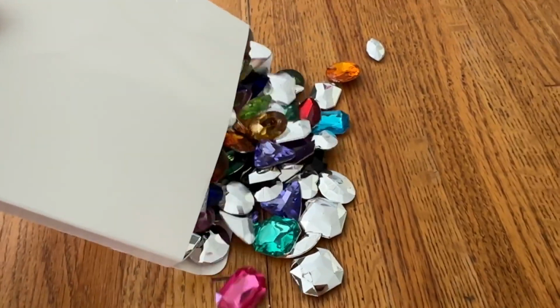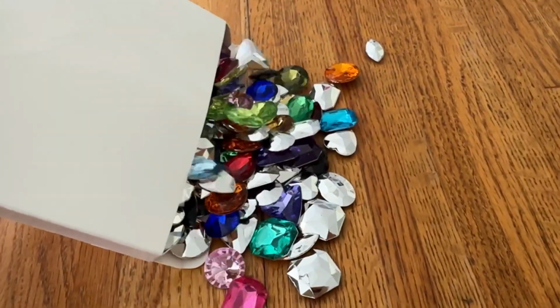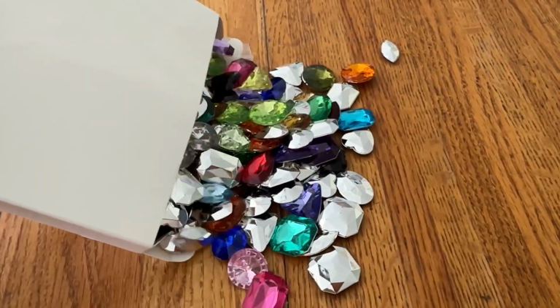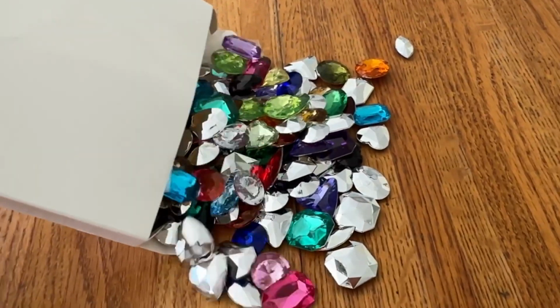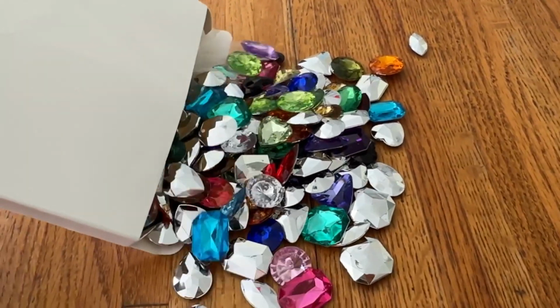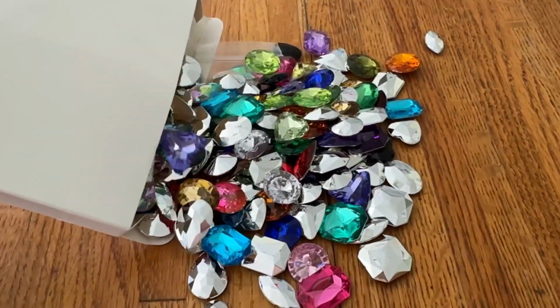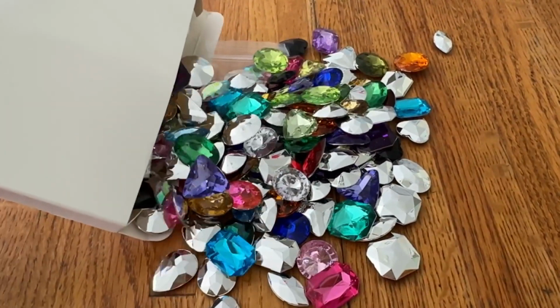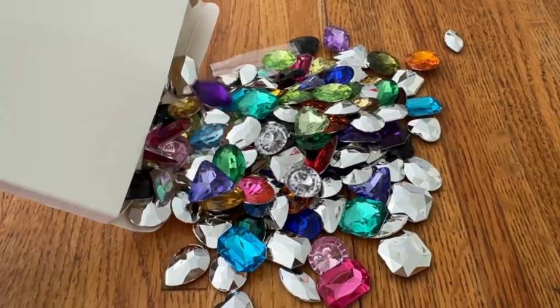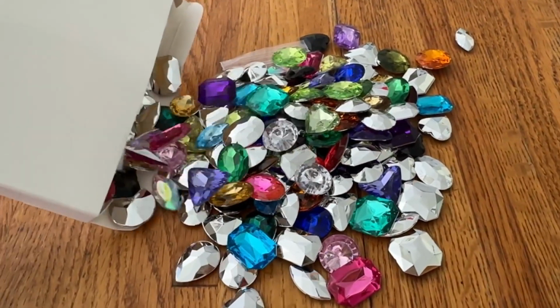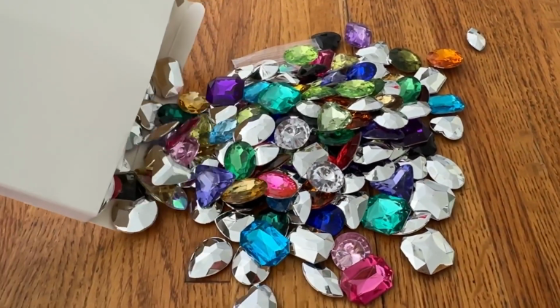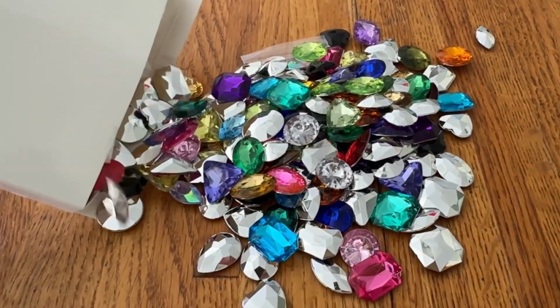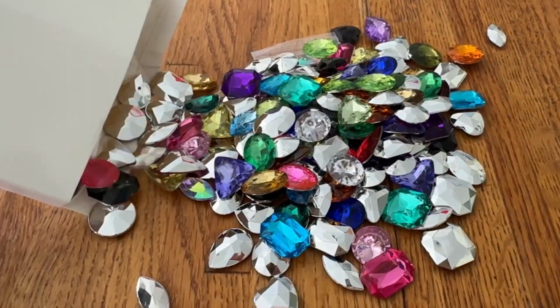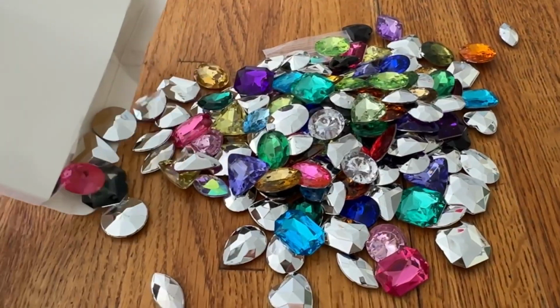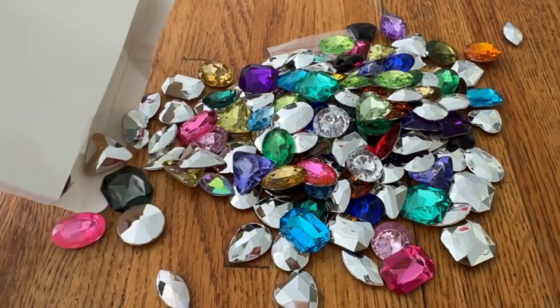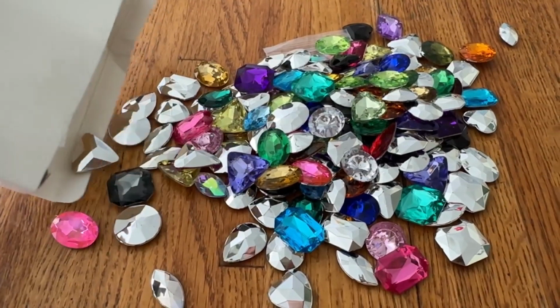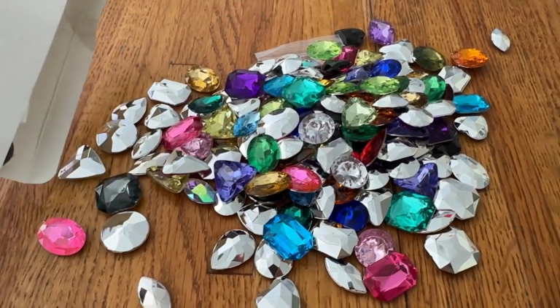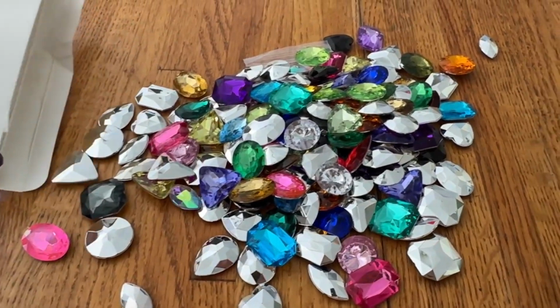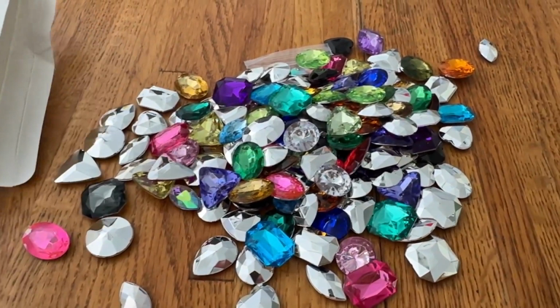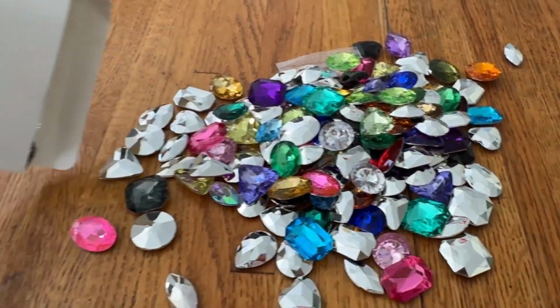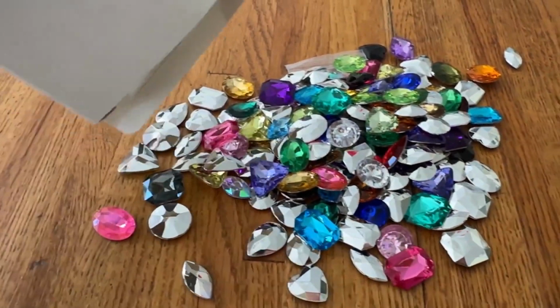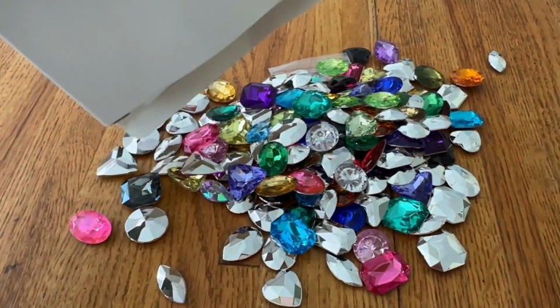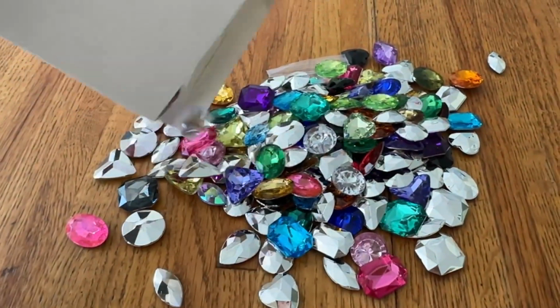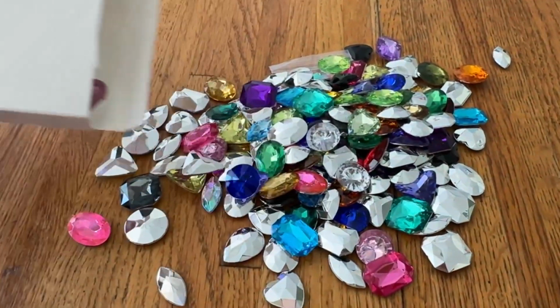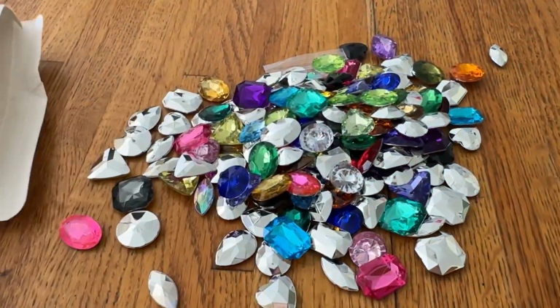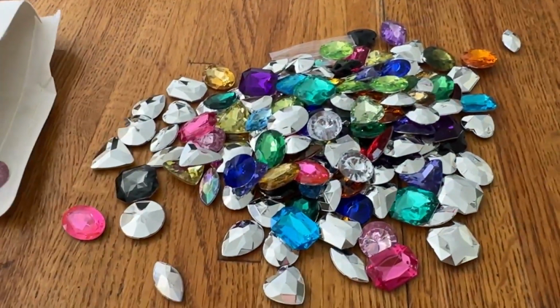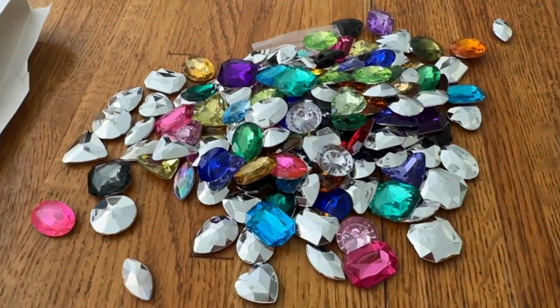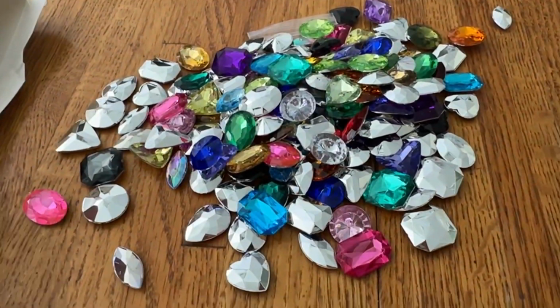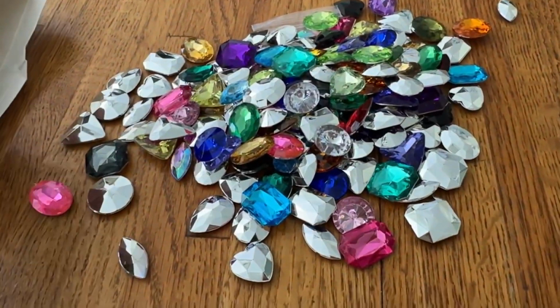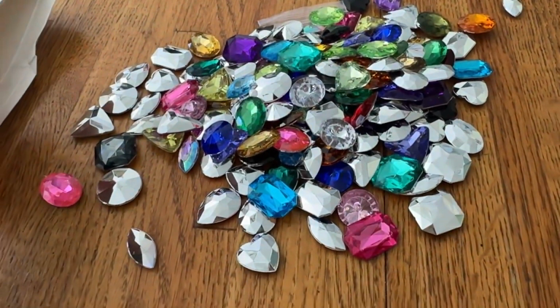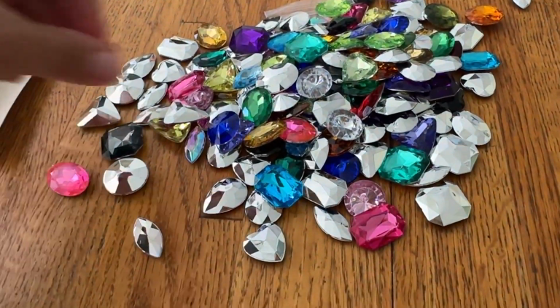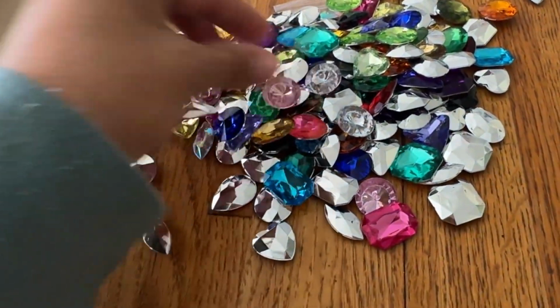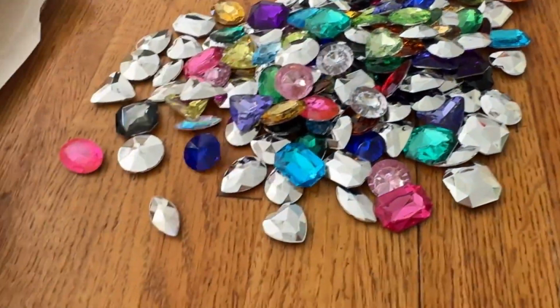Hey guys, how's everybody doing? I've been given these beautiful gems. How gorgeous are these? I was so excited about this. I've been given these gems in return for an honest review.